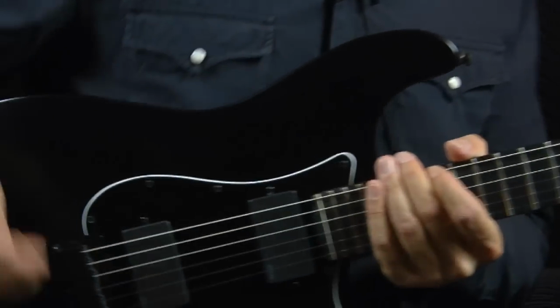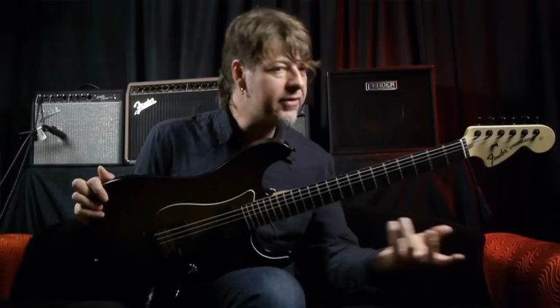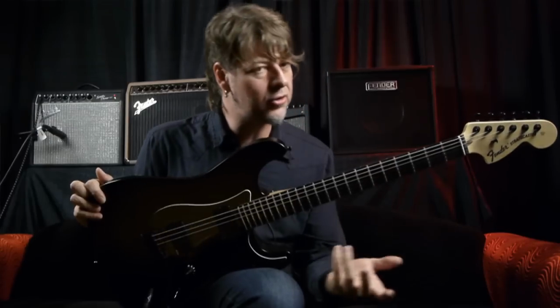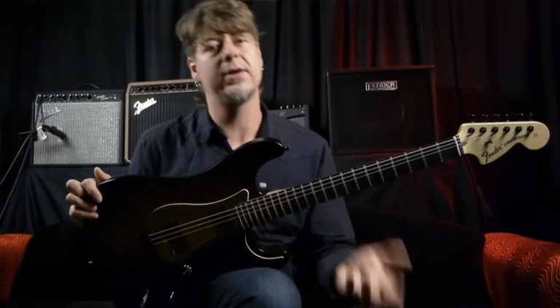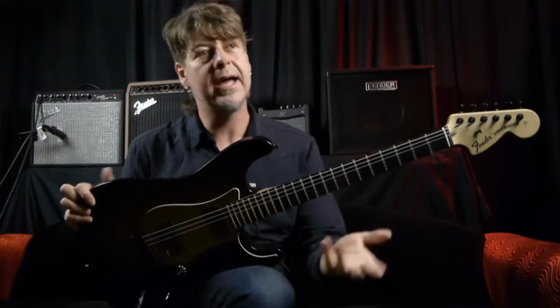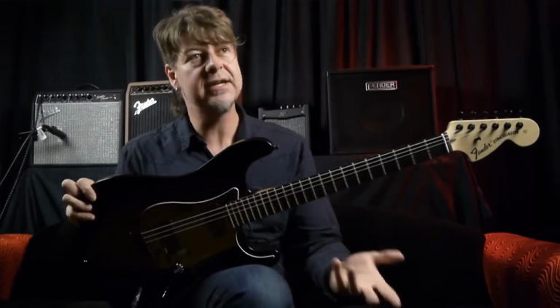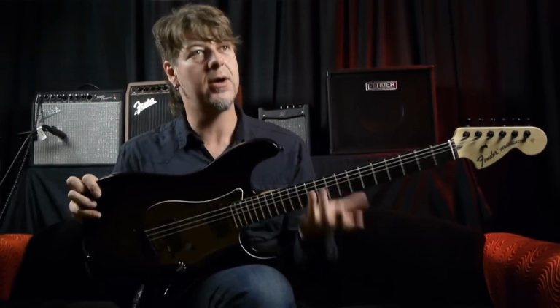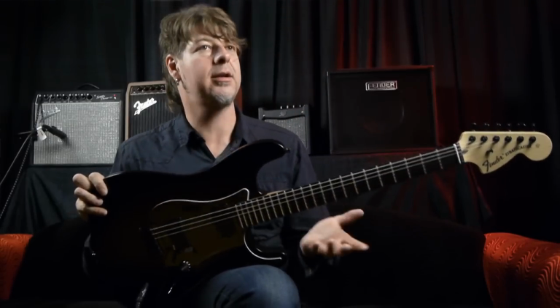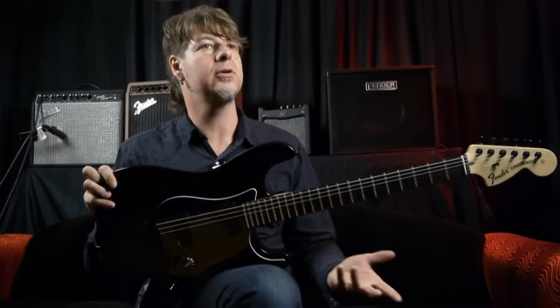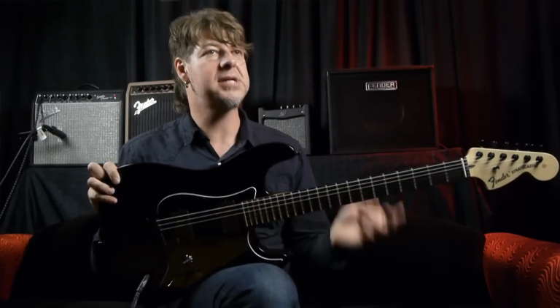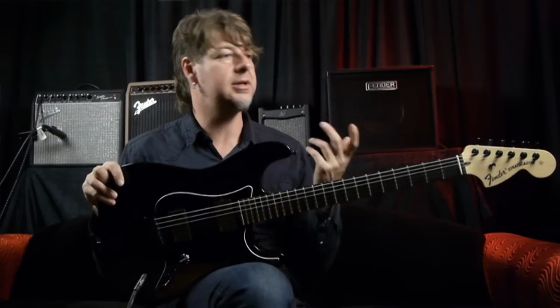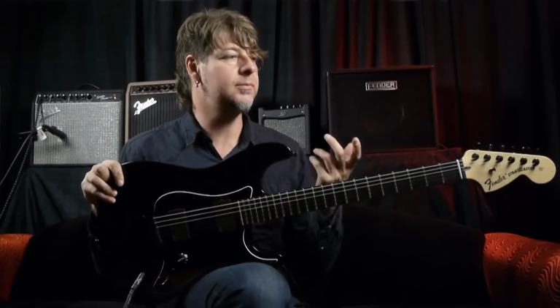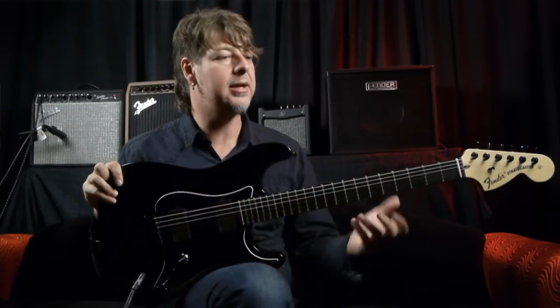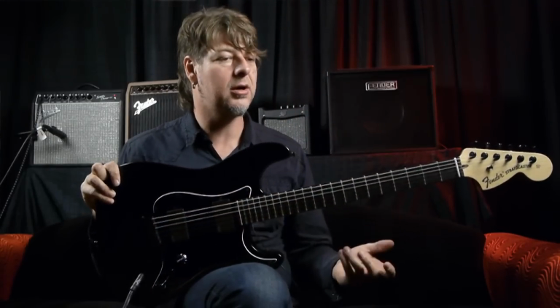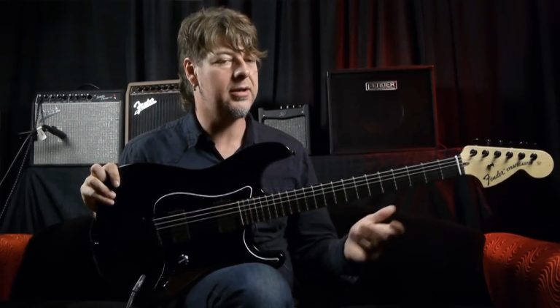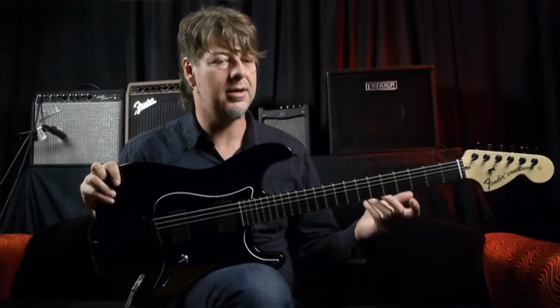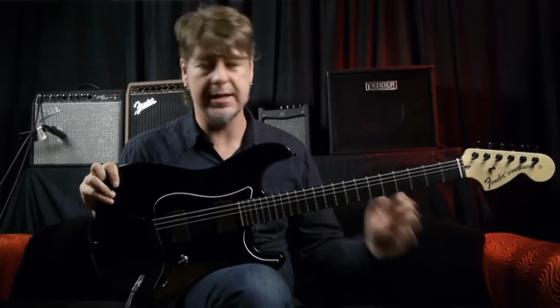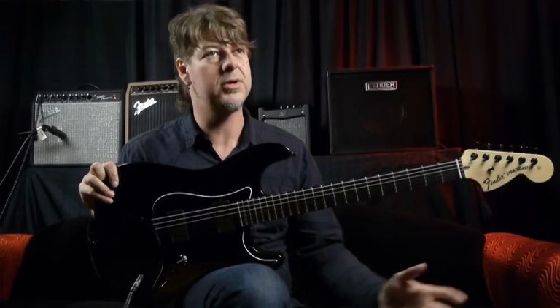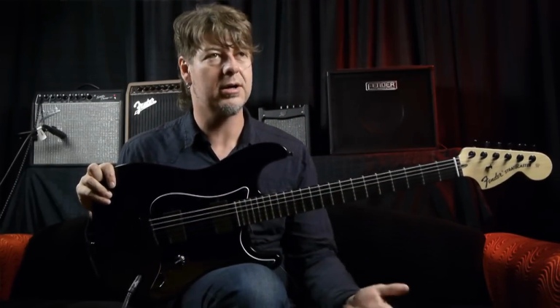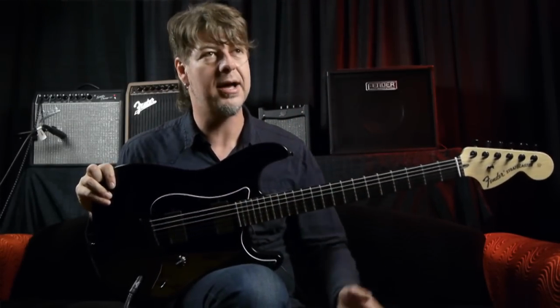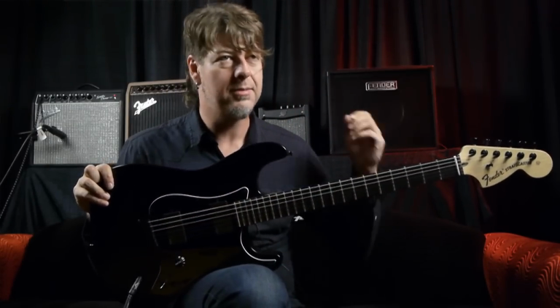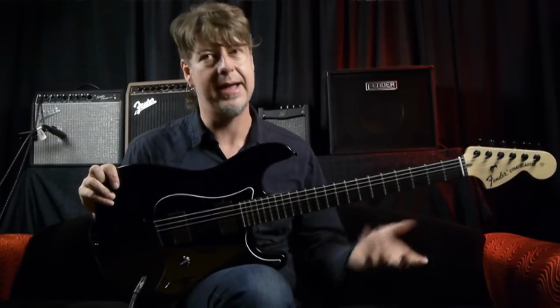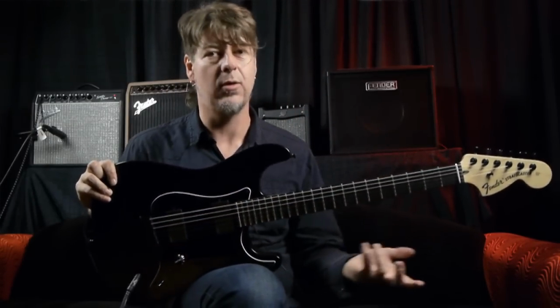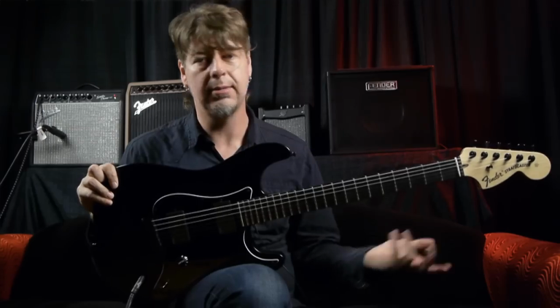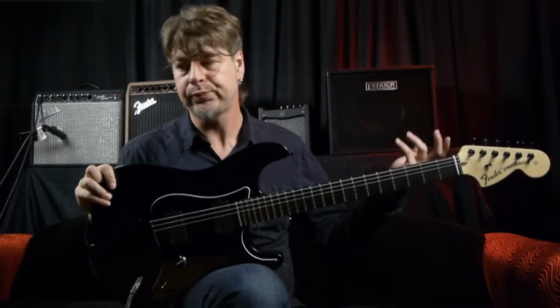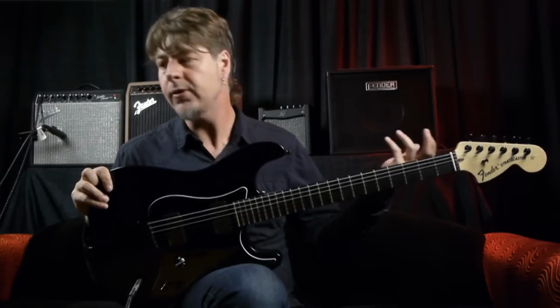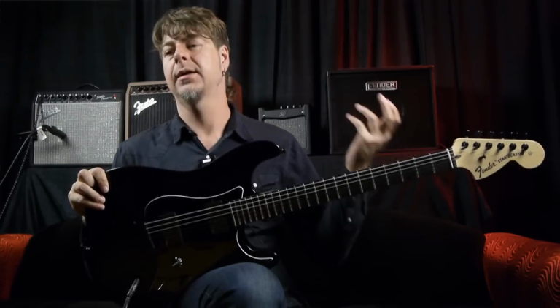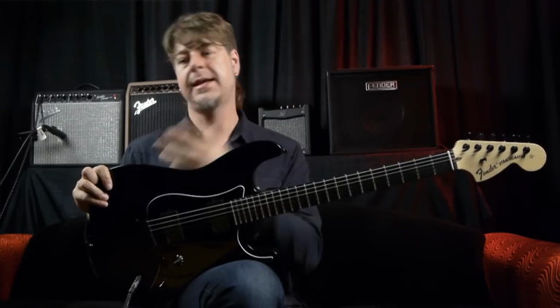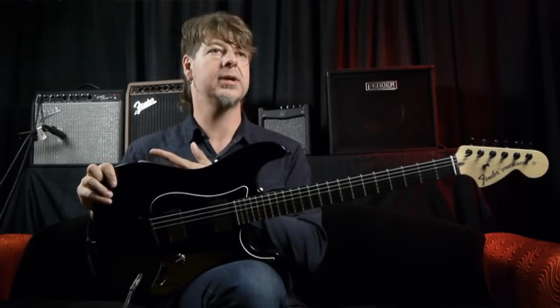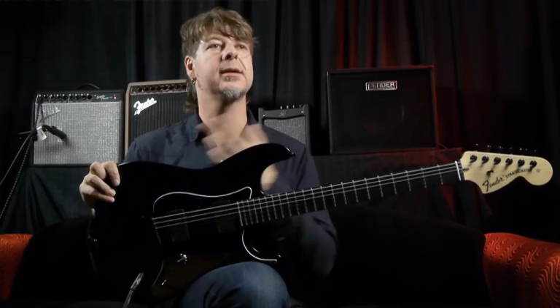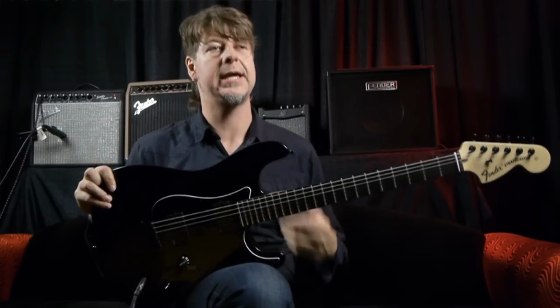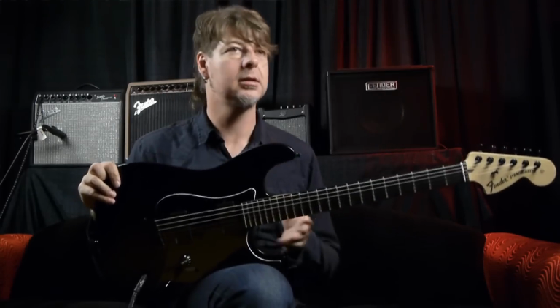And that right there told me: okay, I achieved what I wanted to do. I was able to make a guitar that I could go into a guitar shop, buy off the wall, take into a gig, and play it.